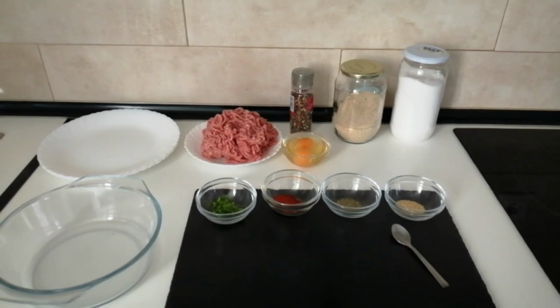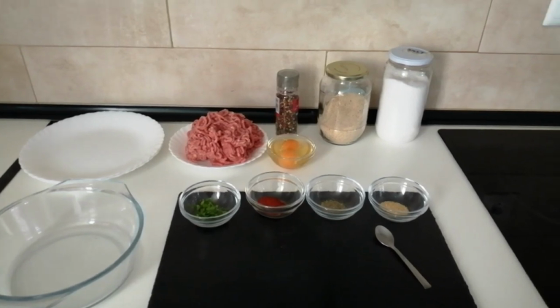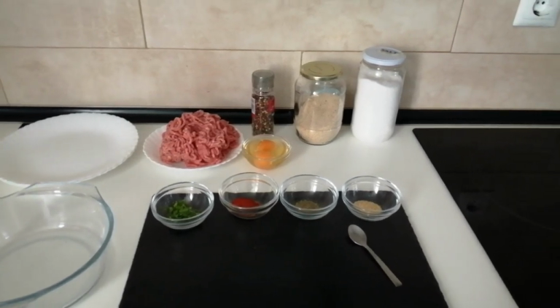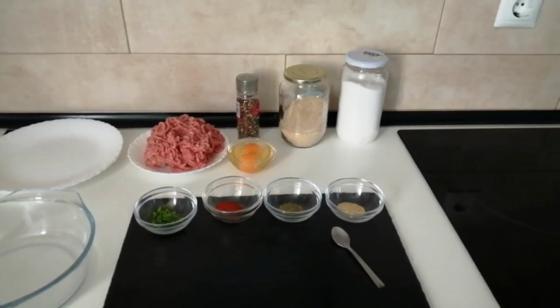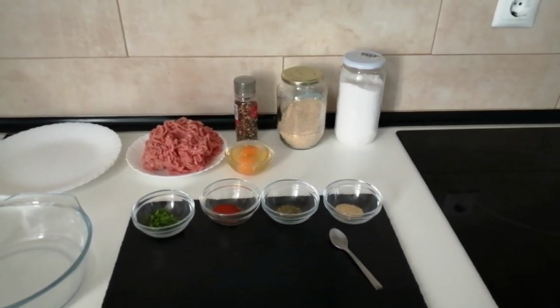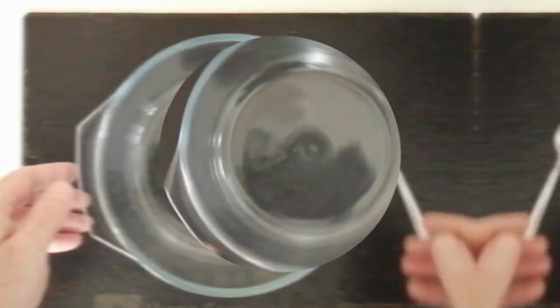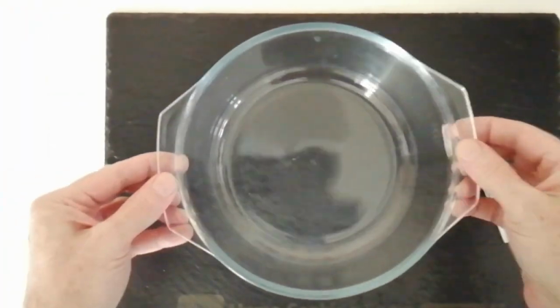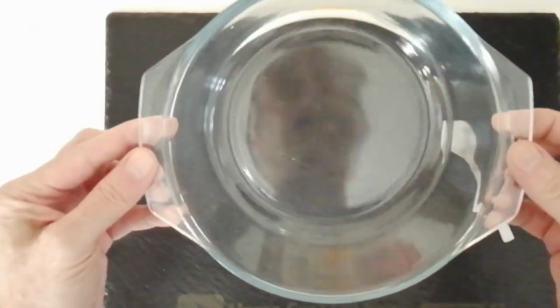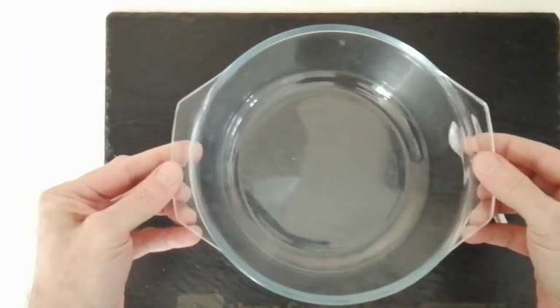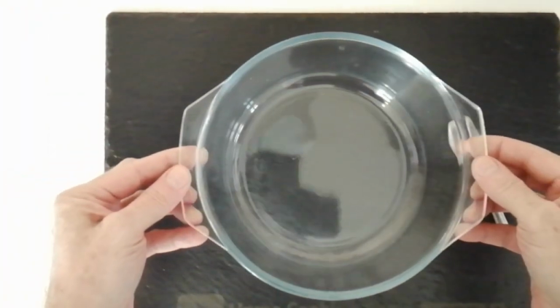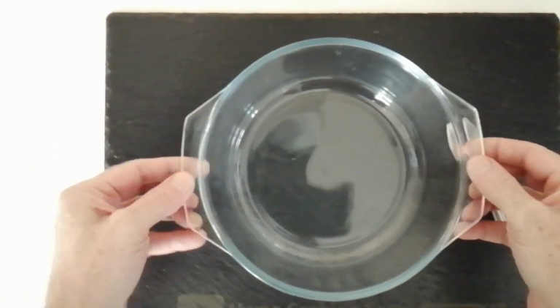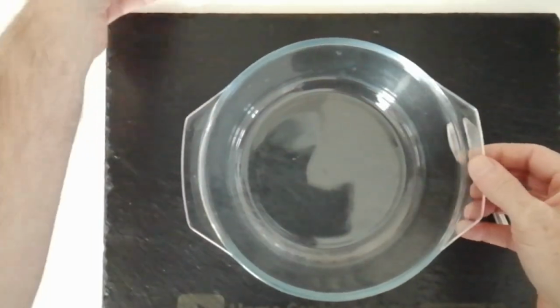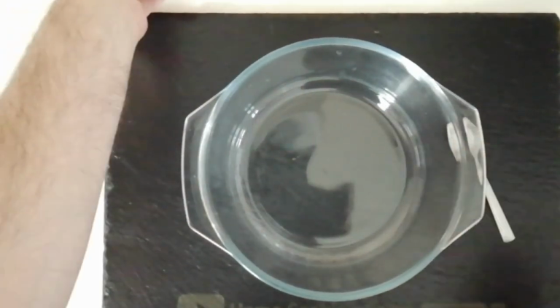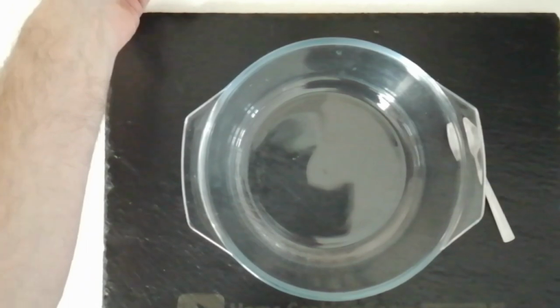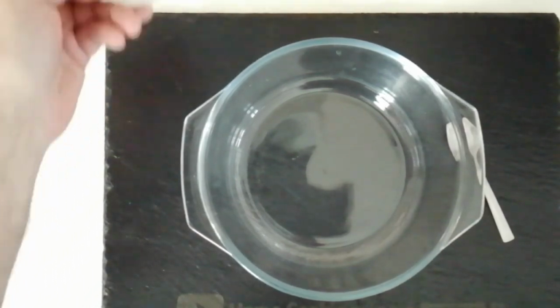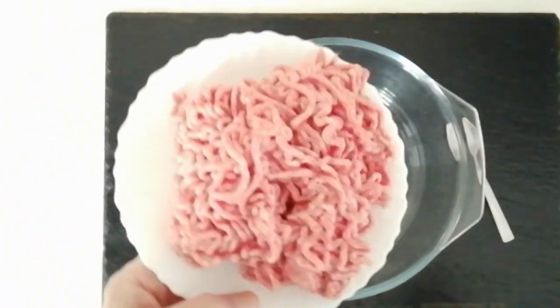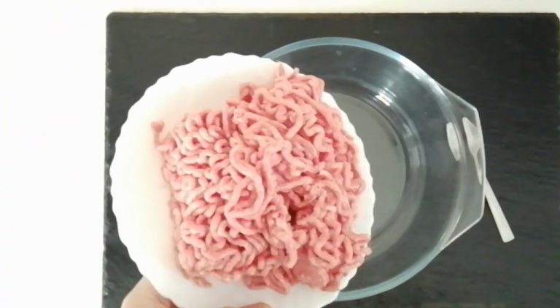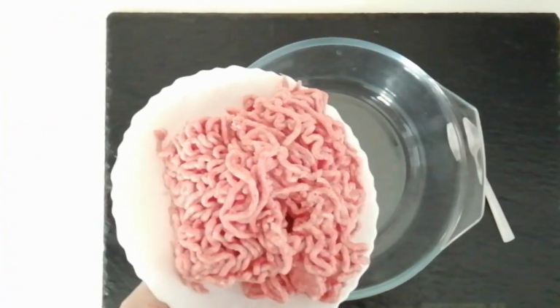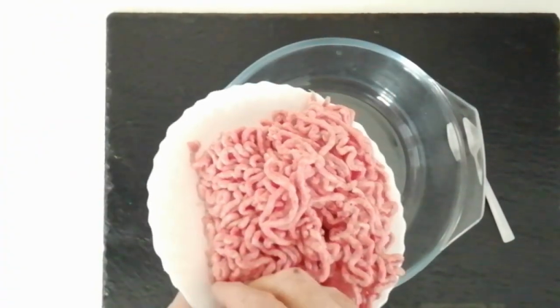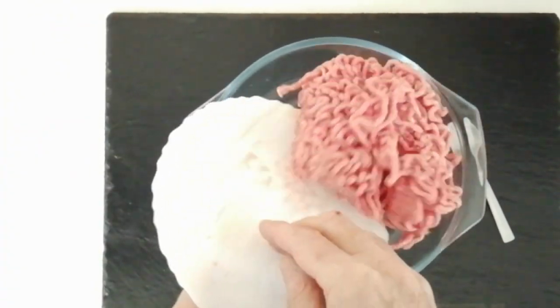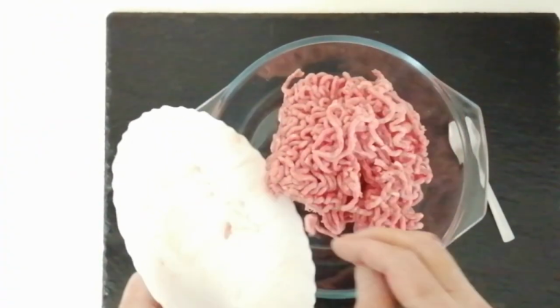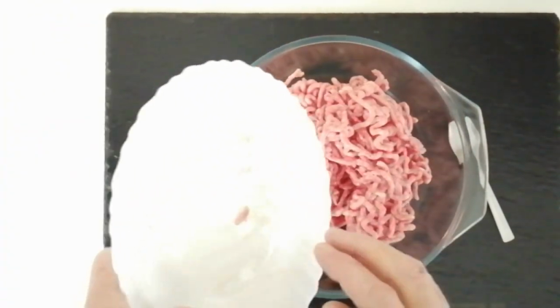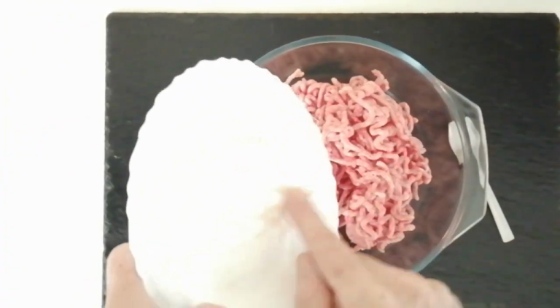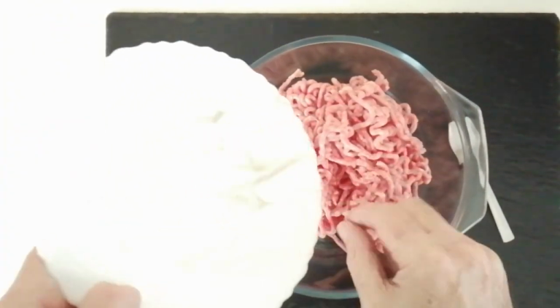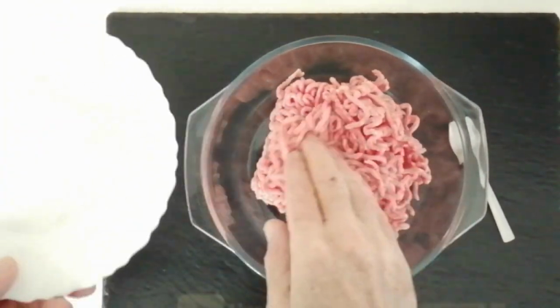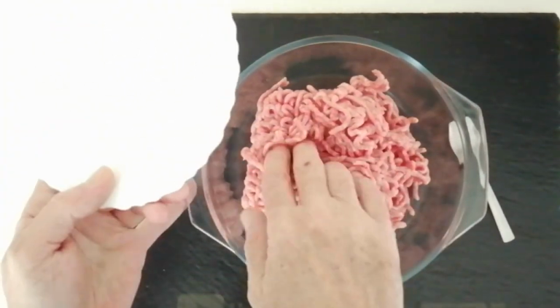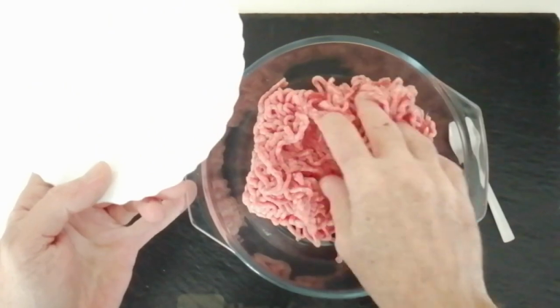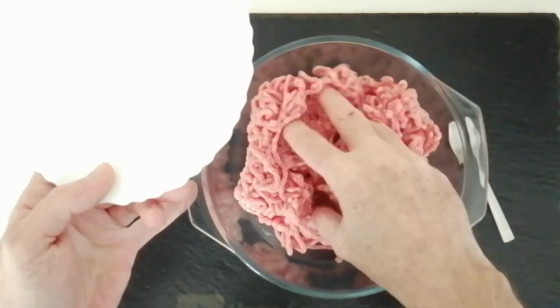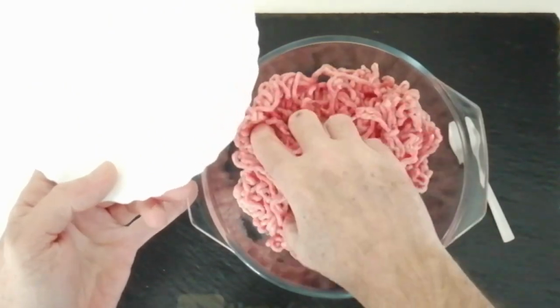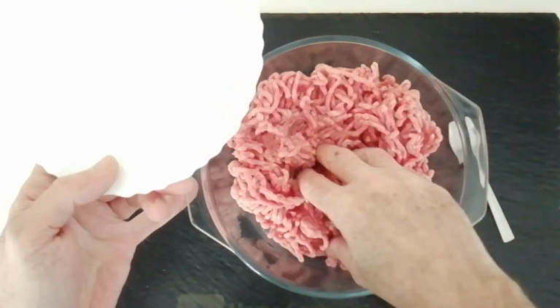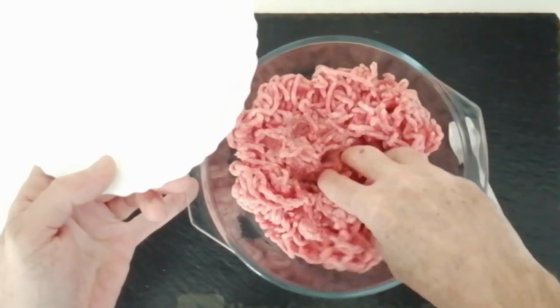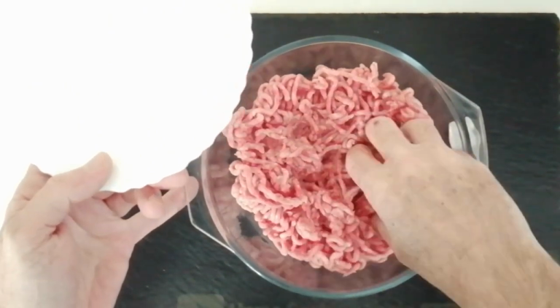So let's begin. I have my bowl here, big enough for half a kilo of meat. I'll add that in and just spread it about.